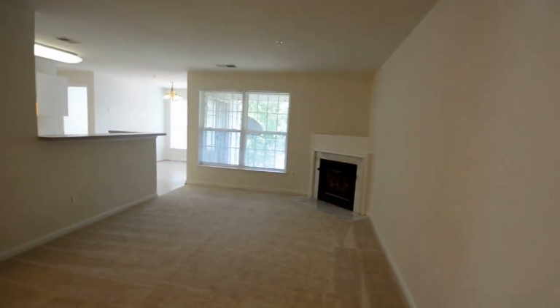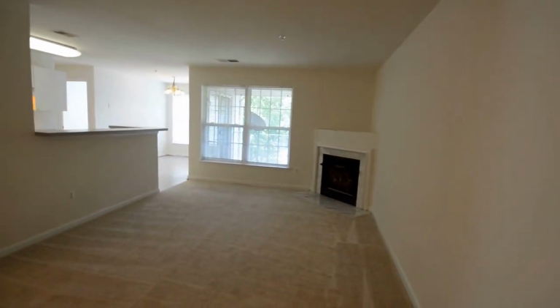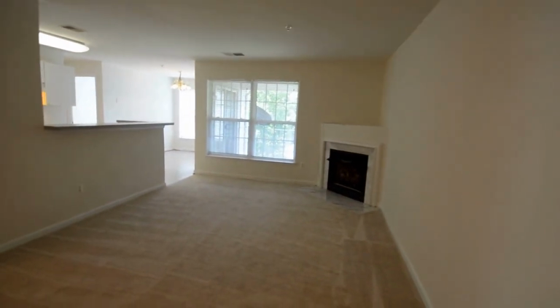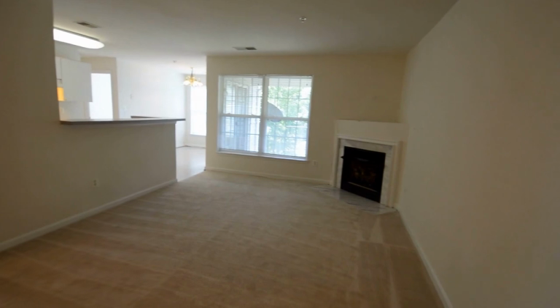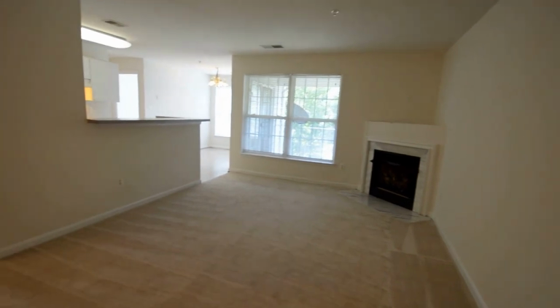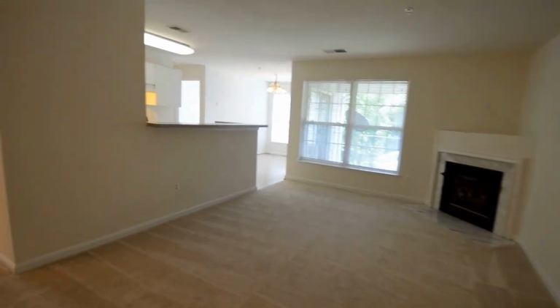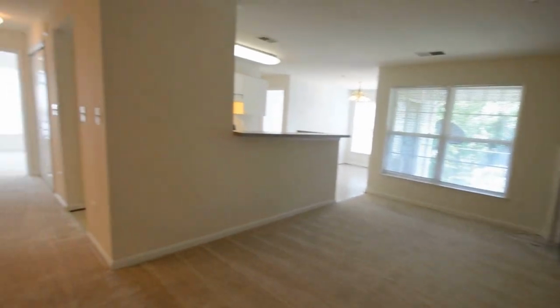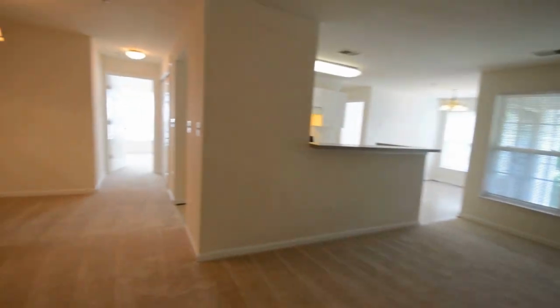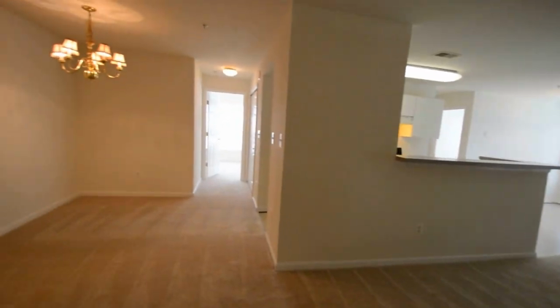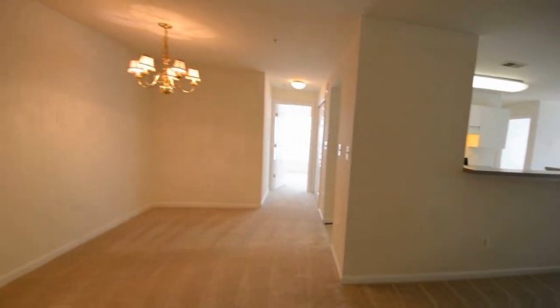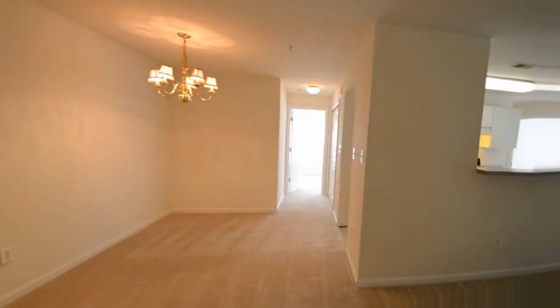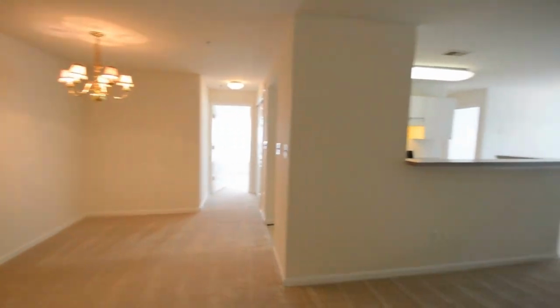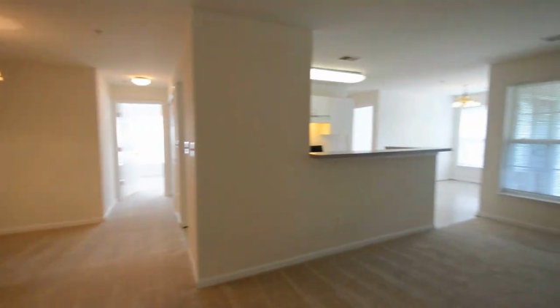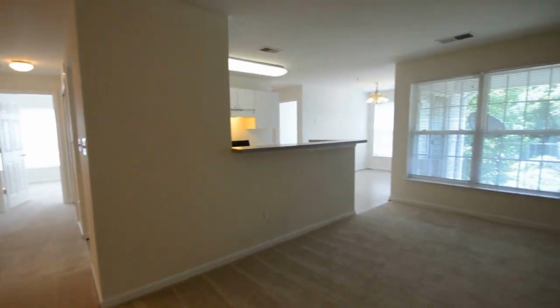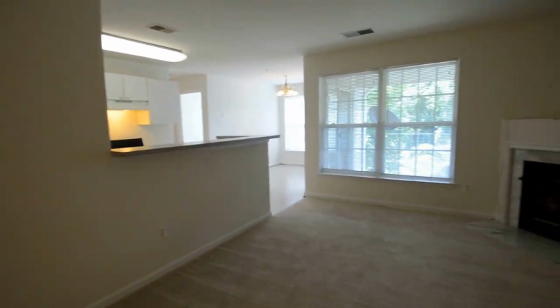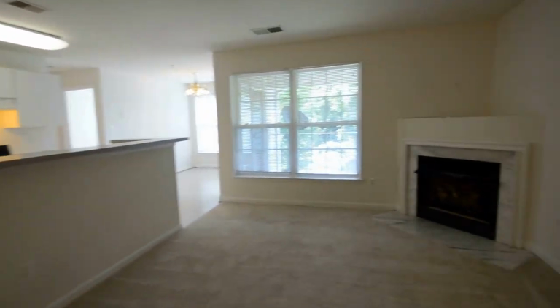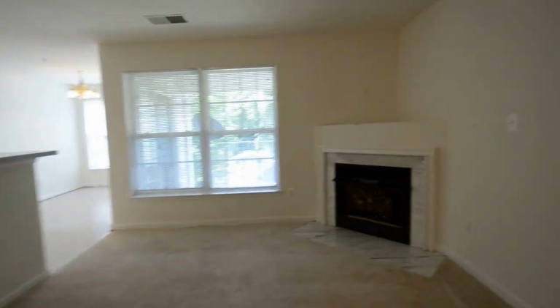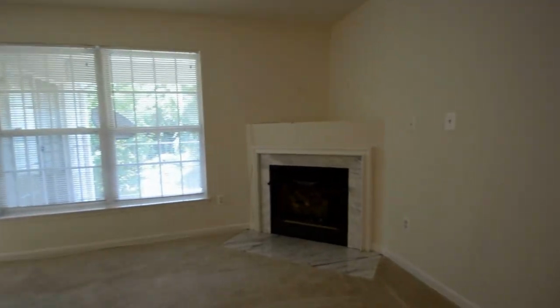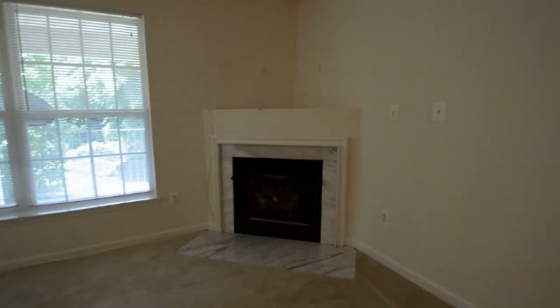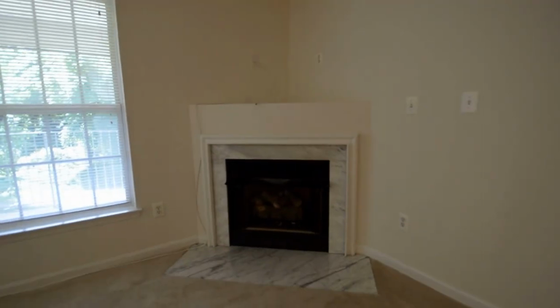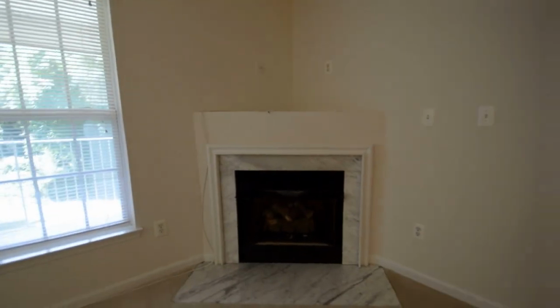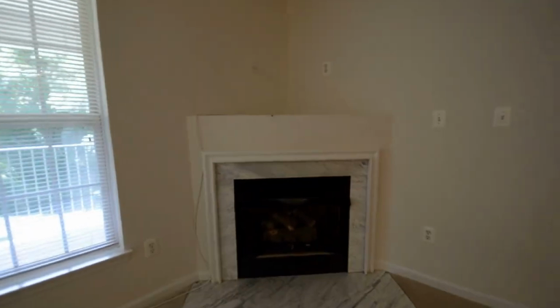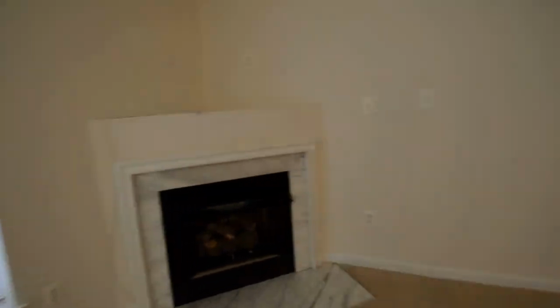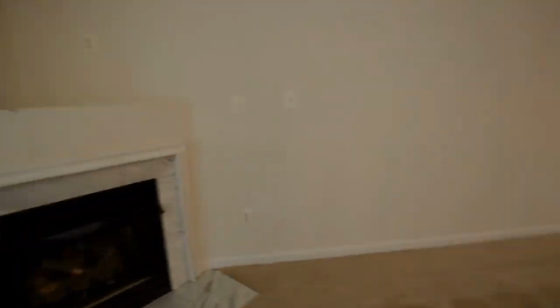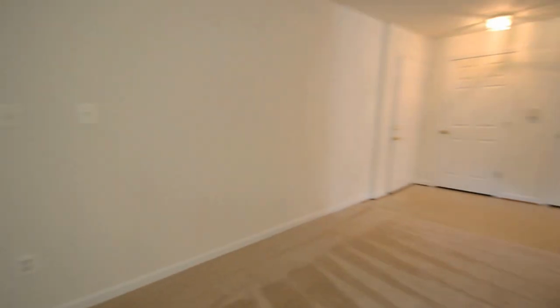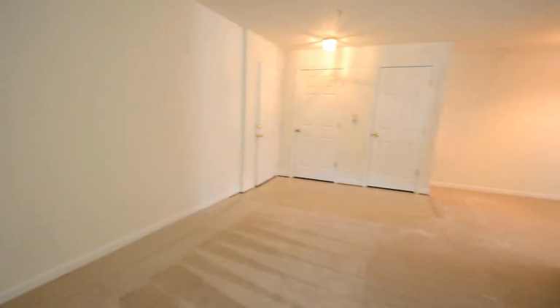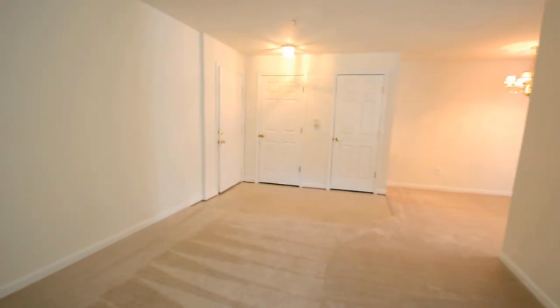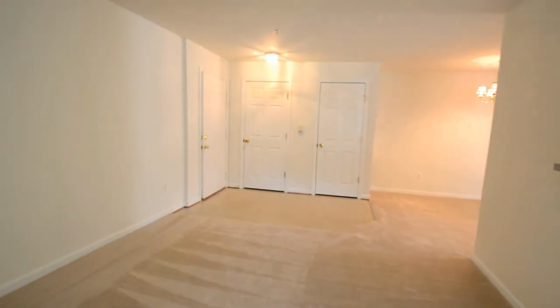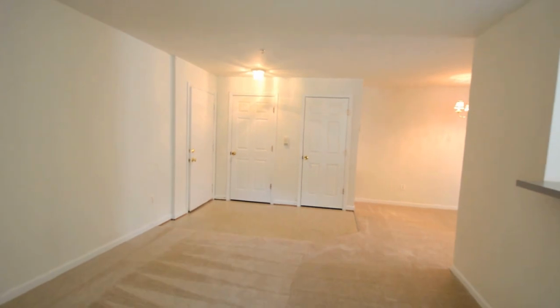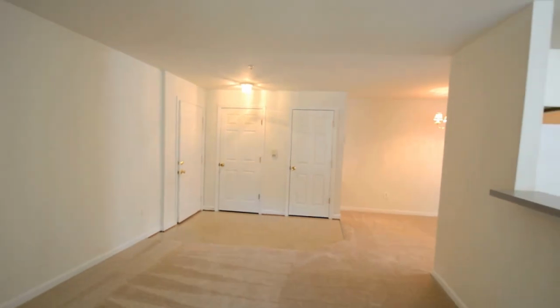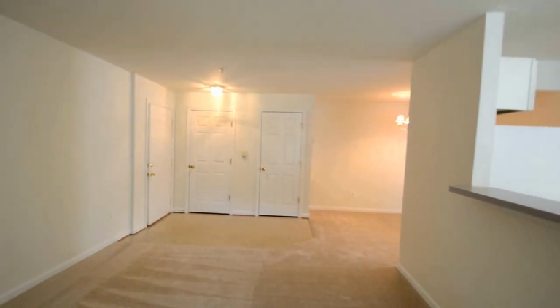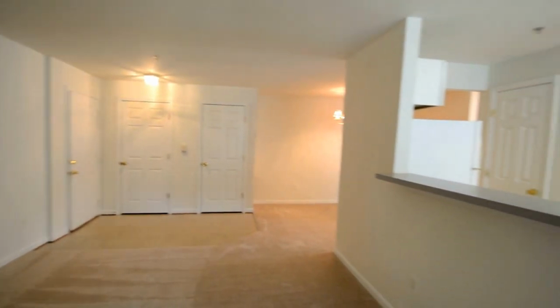Coming through the front door you've got a huge open plan living and dining area. You've got a gas fireplace and an entranceway with coat and utility closet.